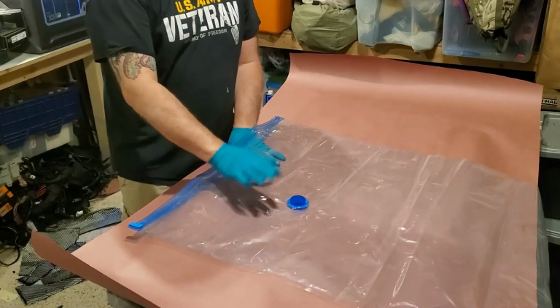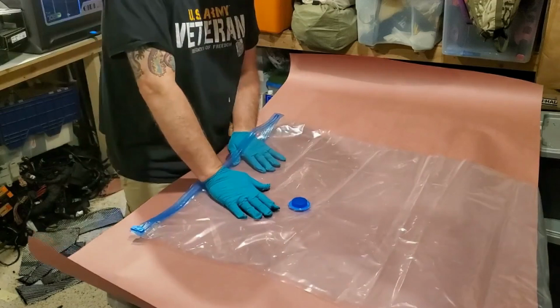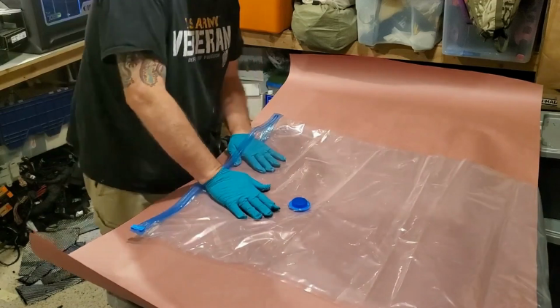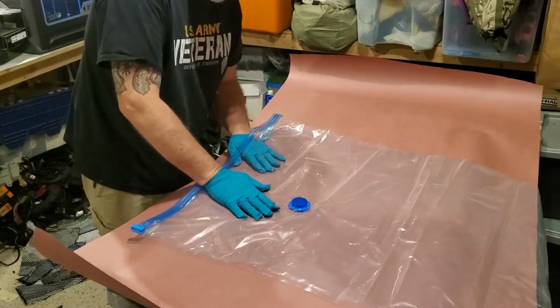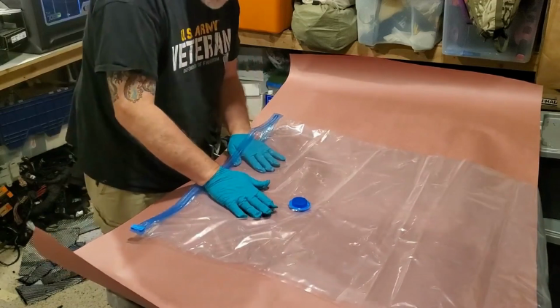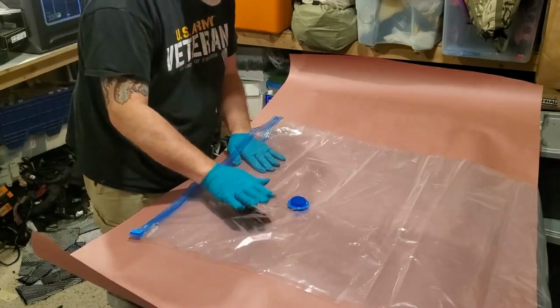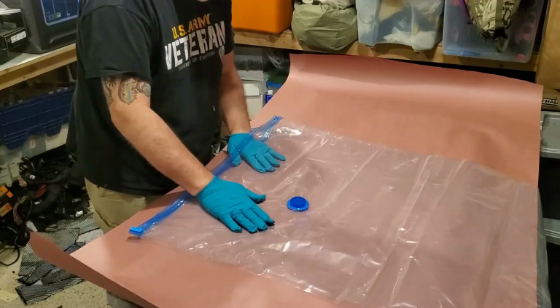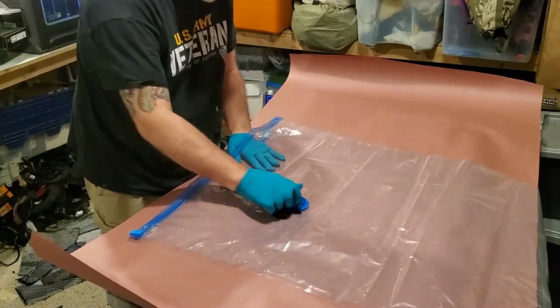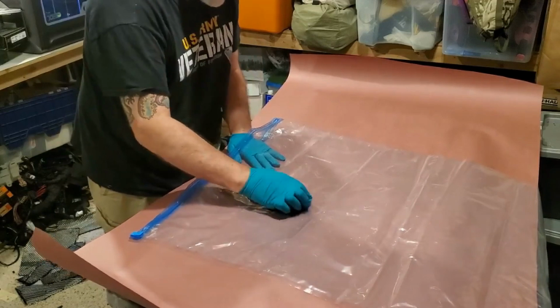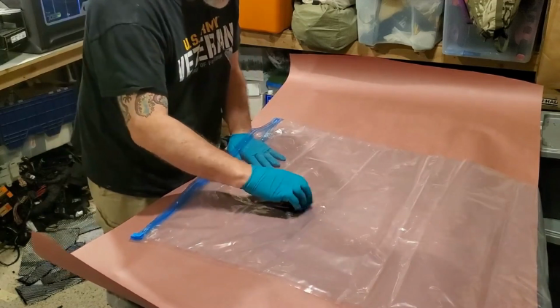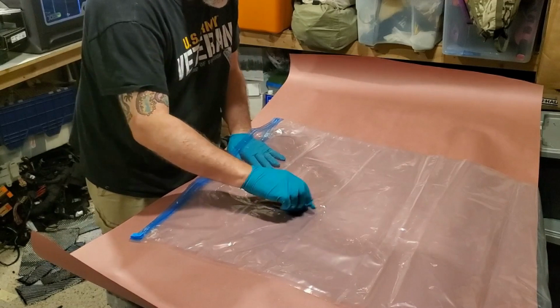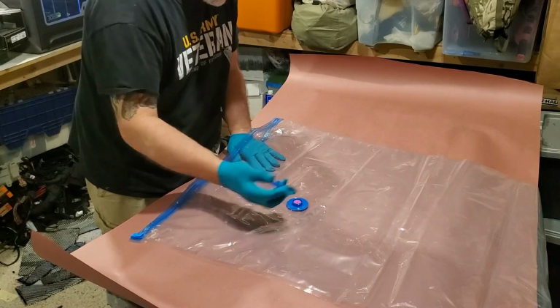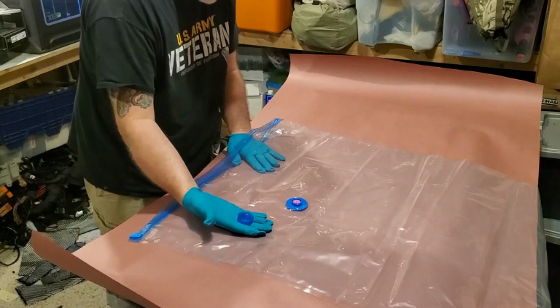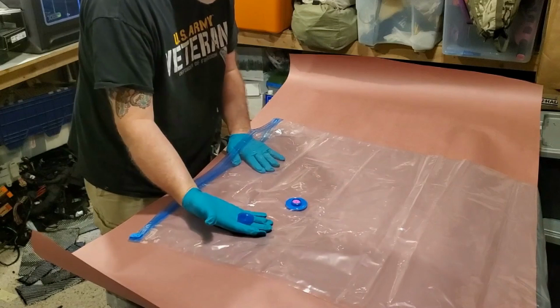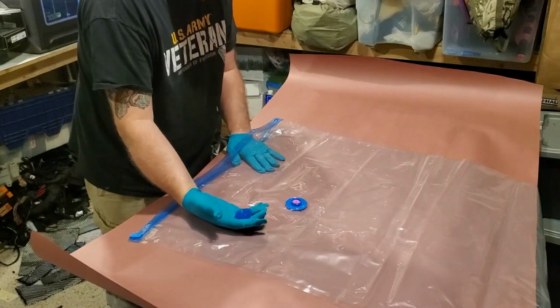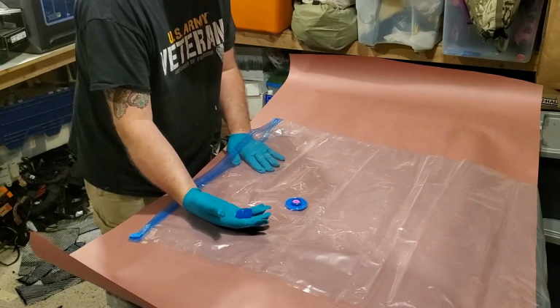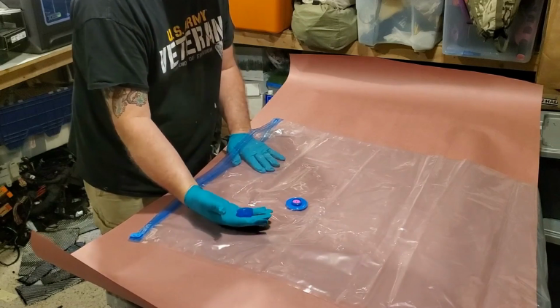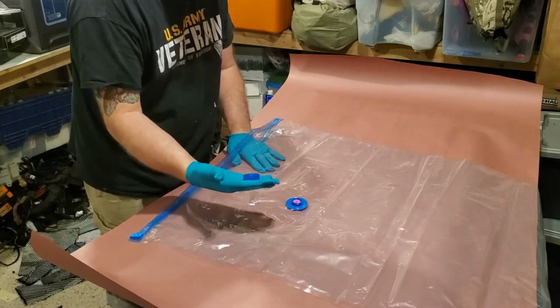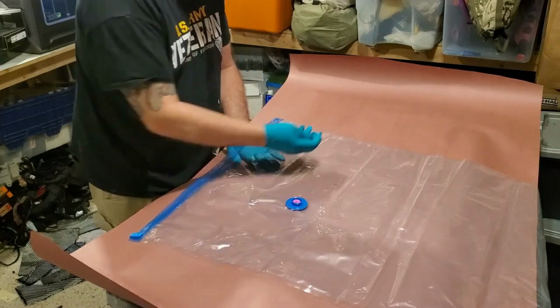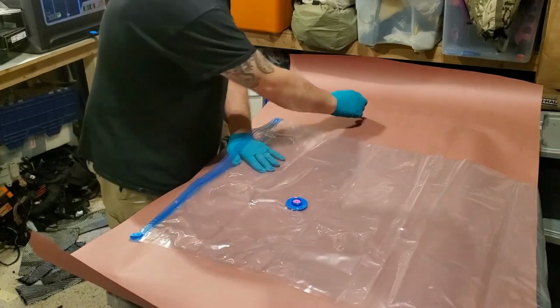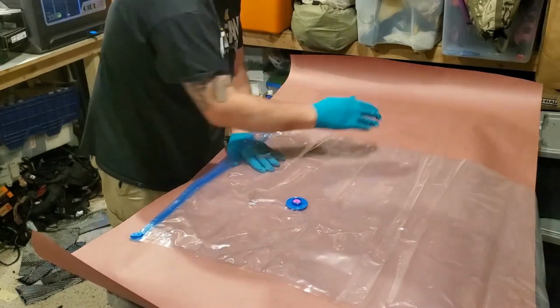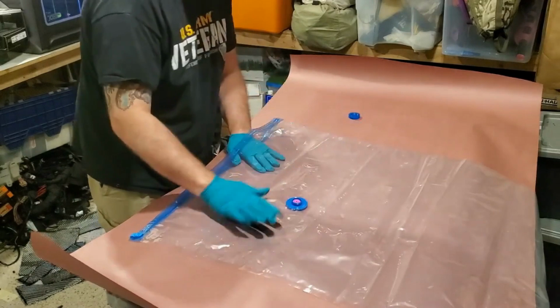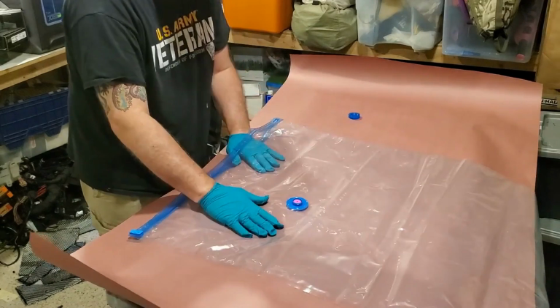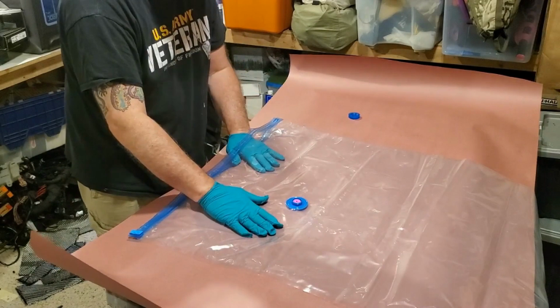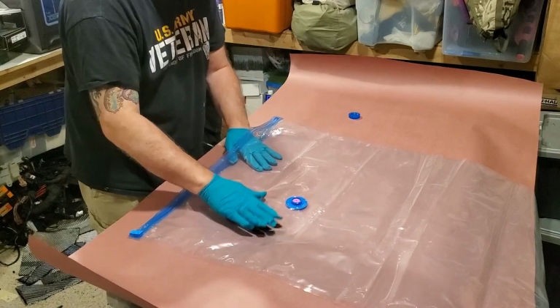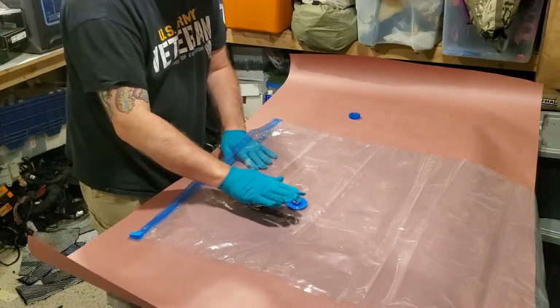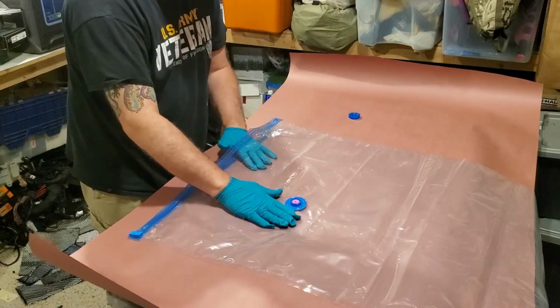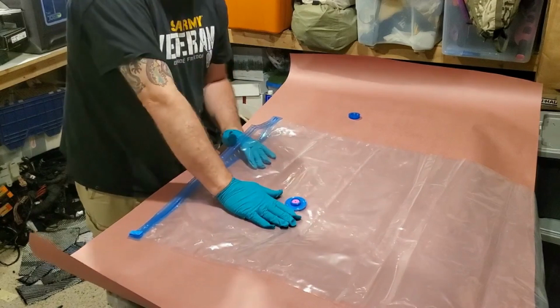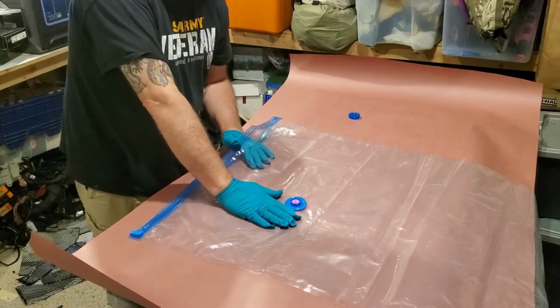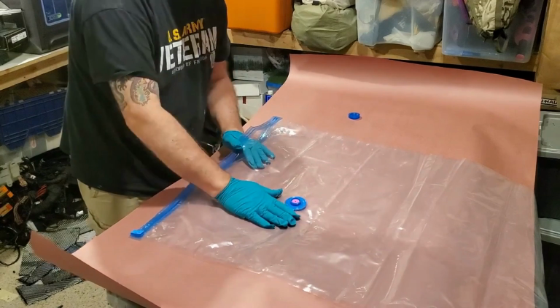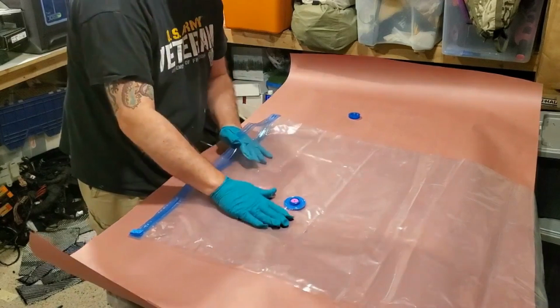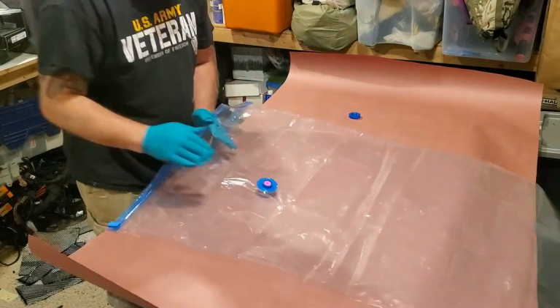This is actually just a storage bag that I got from Amazon. Since we don't necessarily need a high vacuum, we're going to give this a go and see how it works.